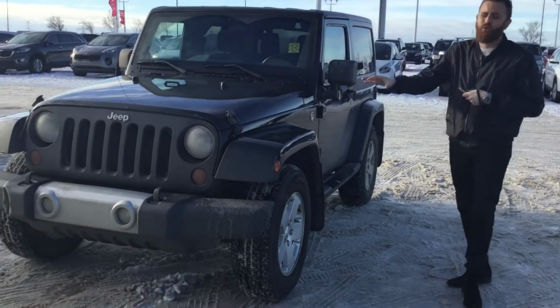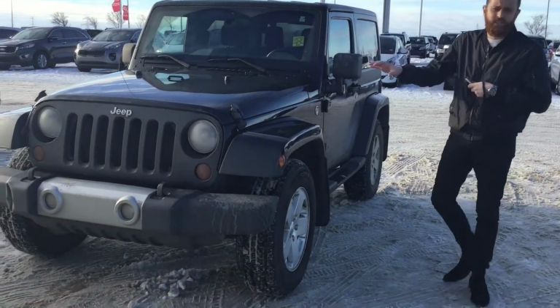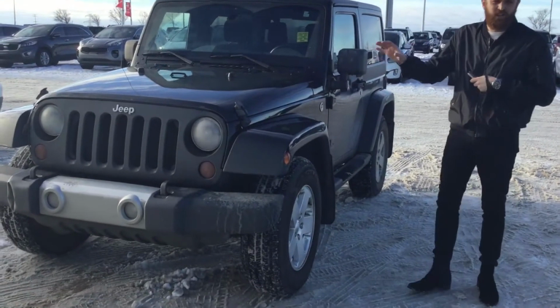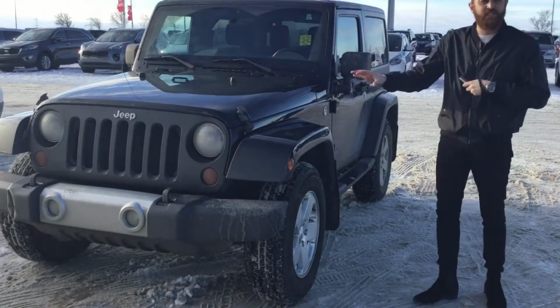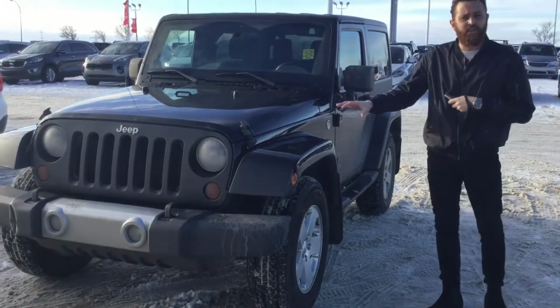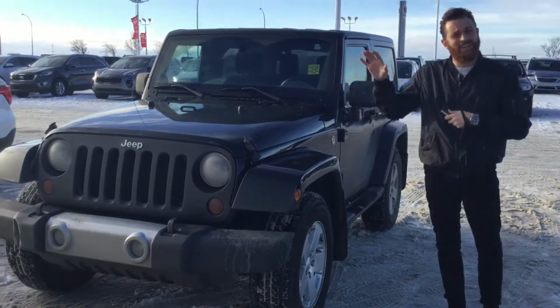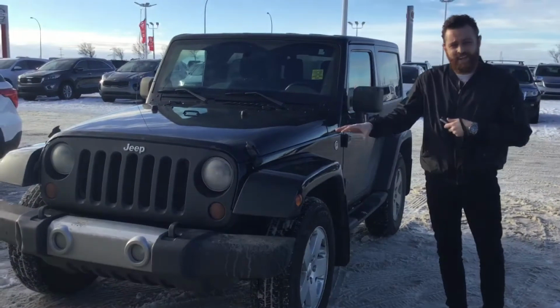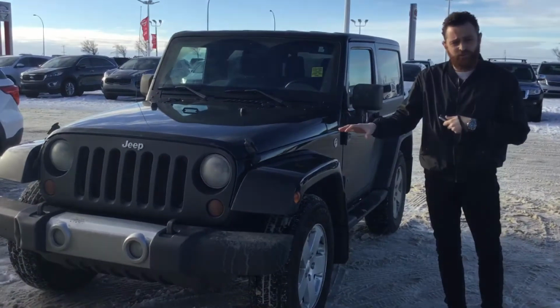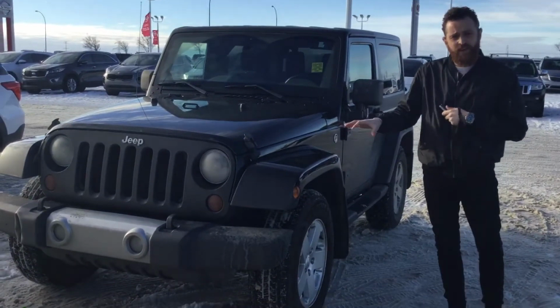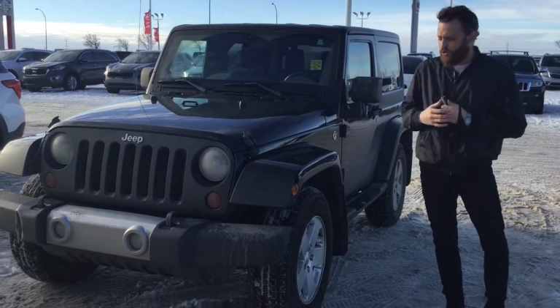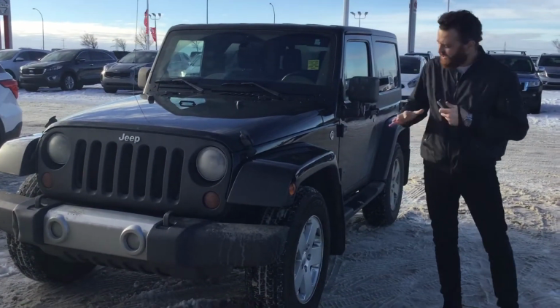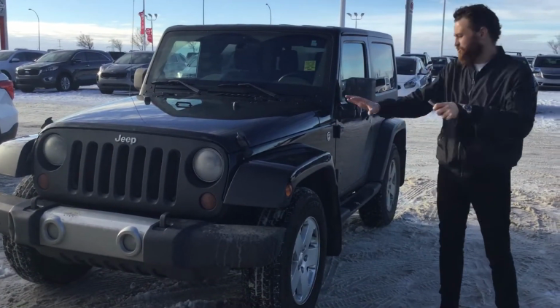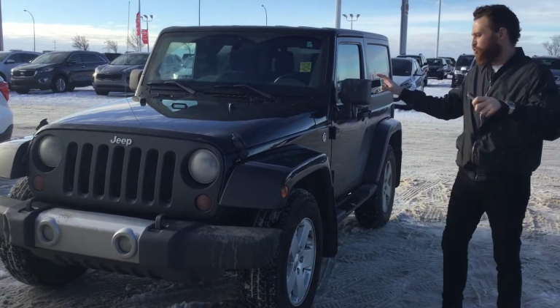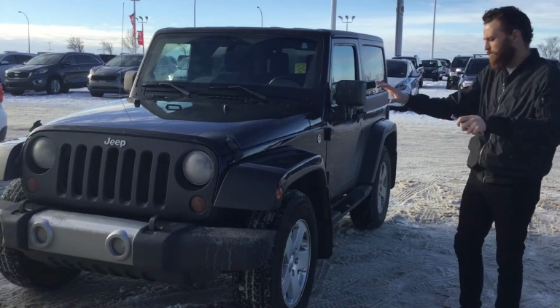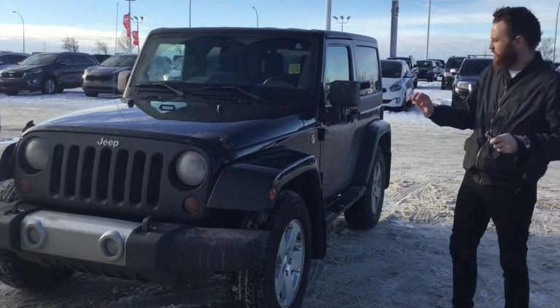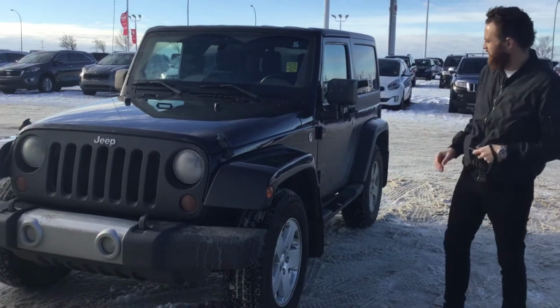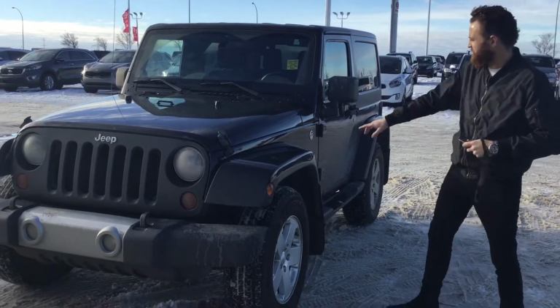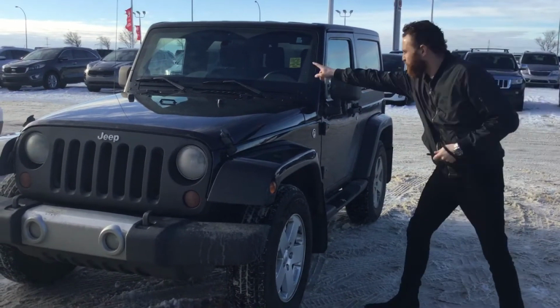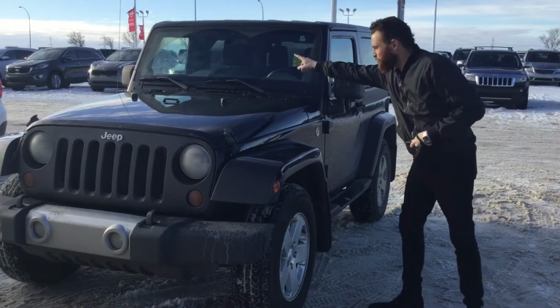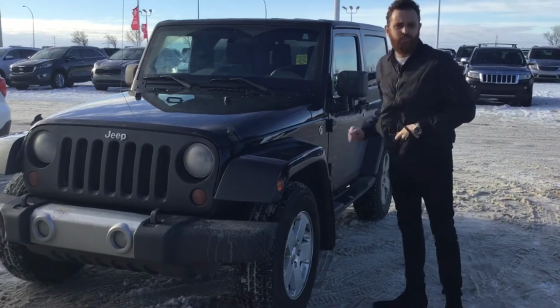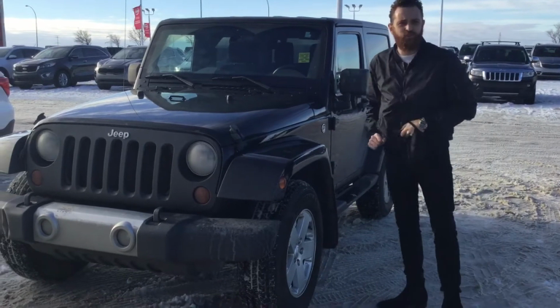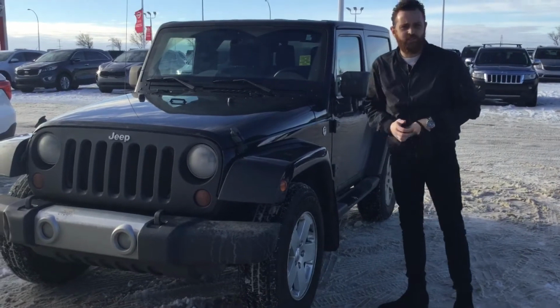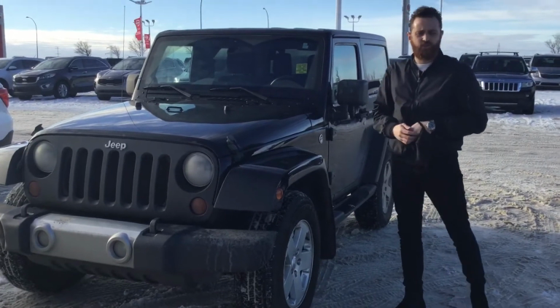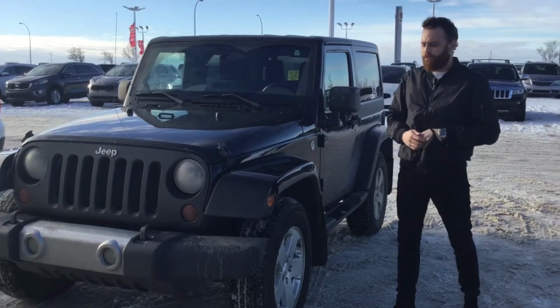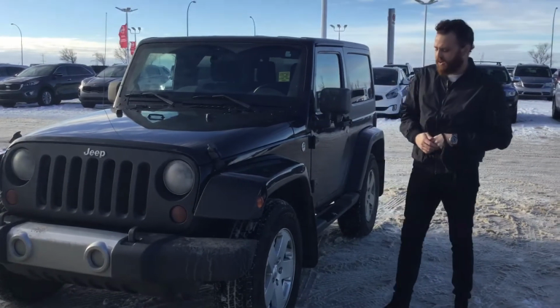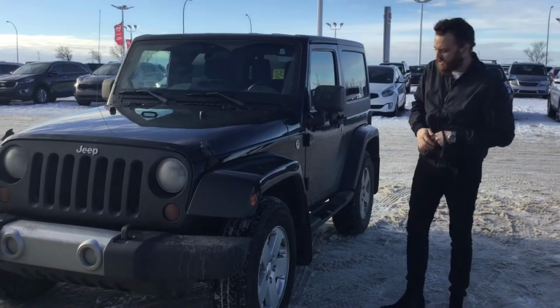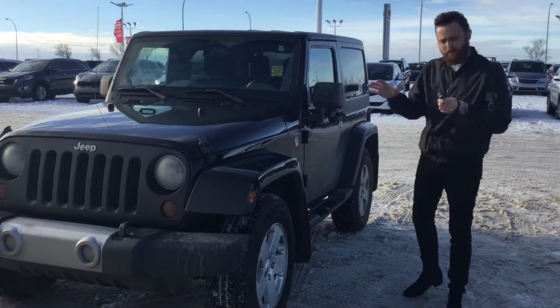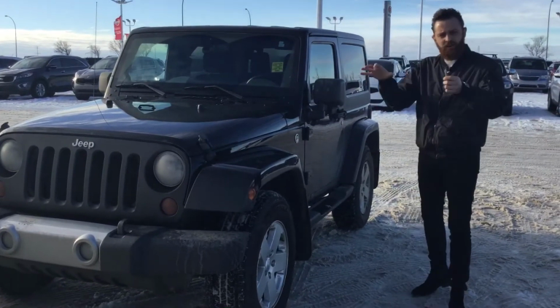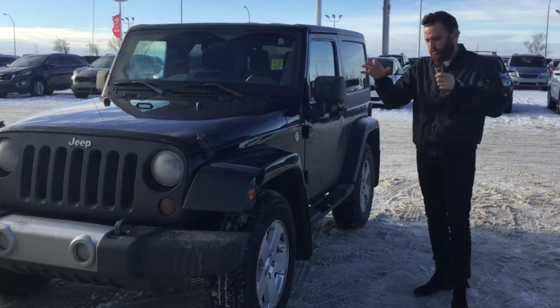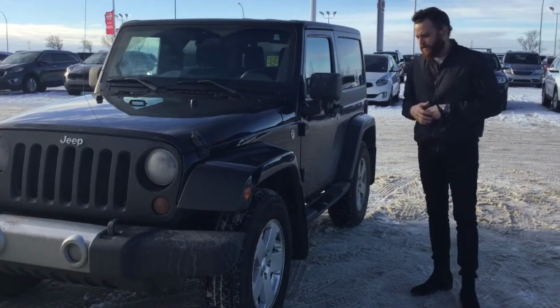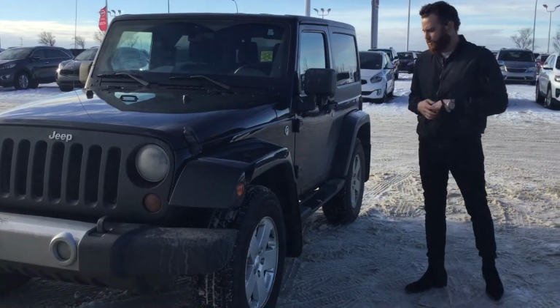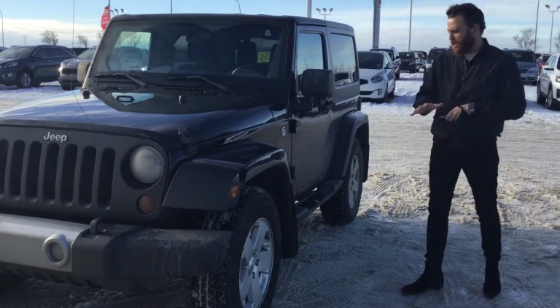We just got this vehicle in yesterday, so sorry about the cleaning and stuff. It also needs a new windshield, which I pointed out, but we are running it through the shop.